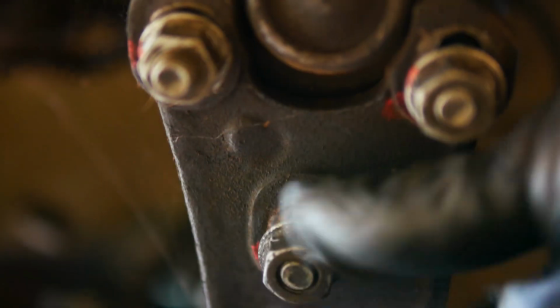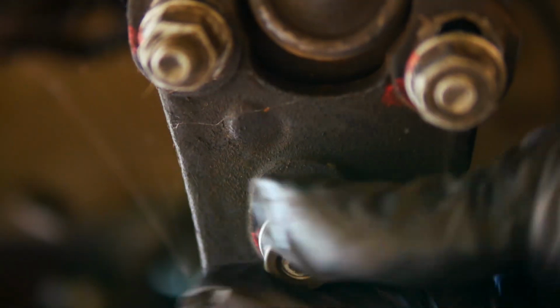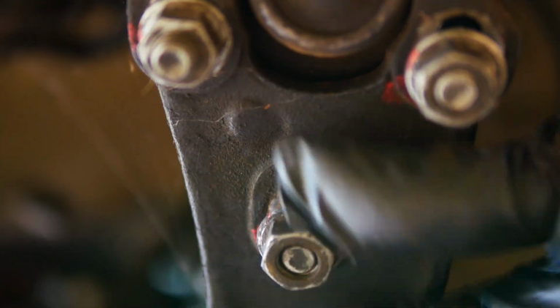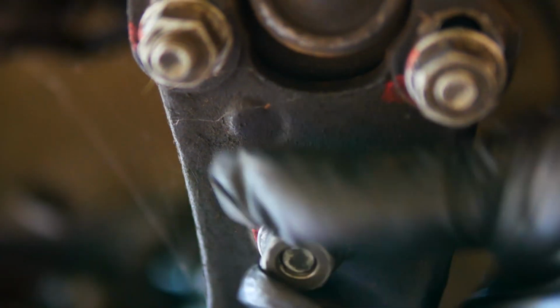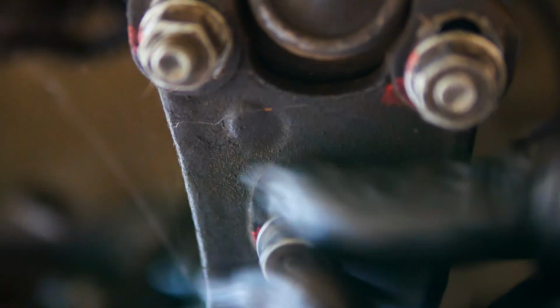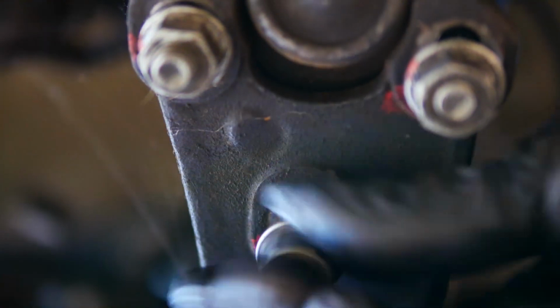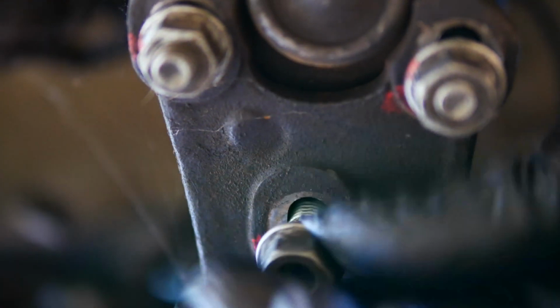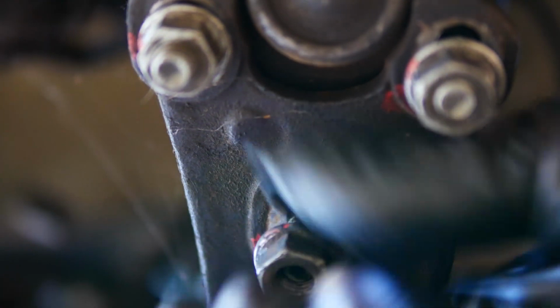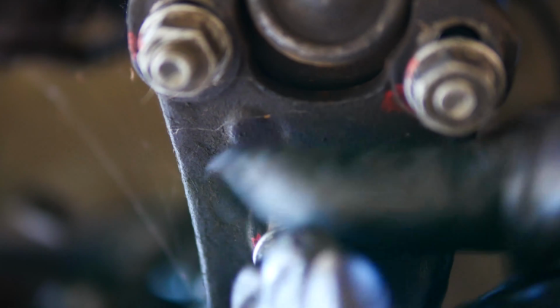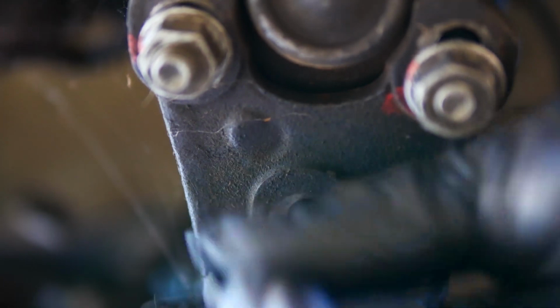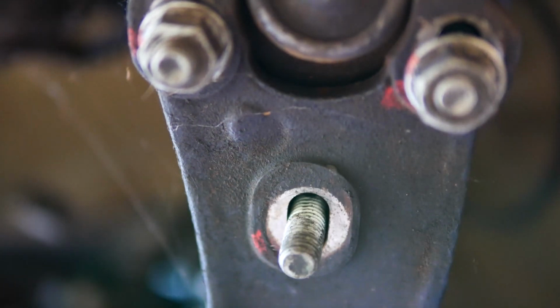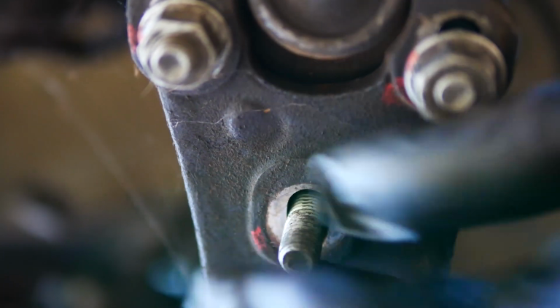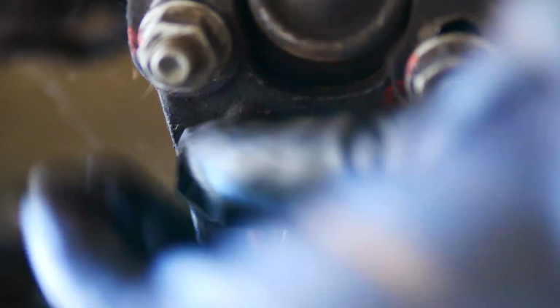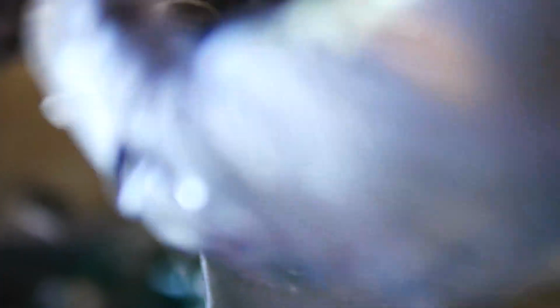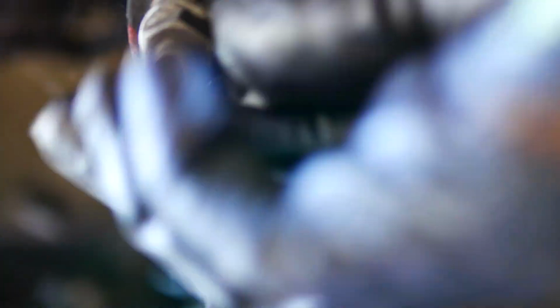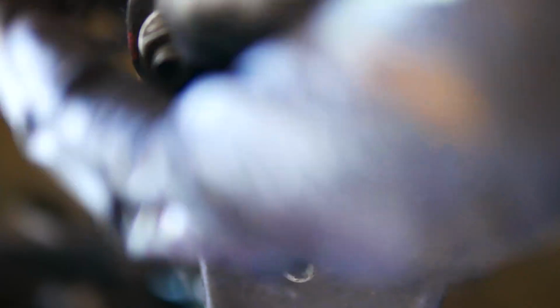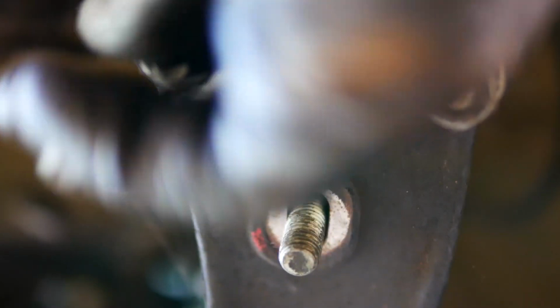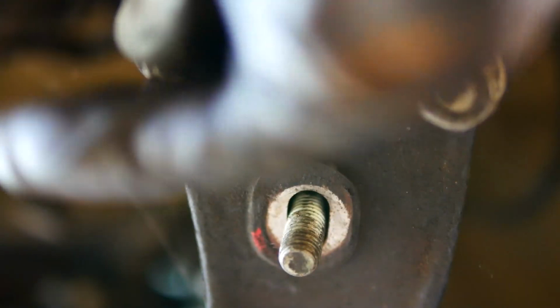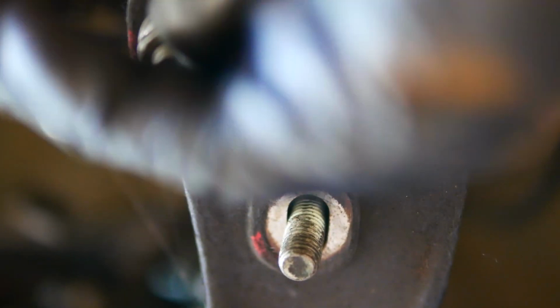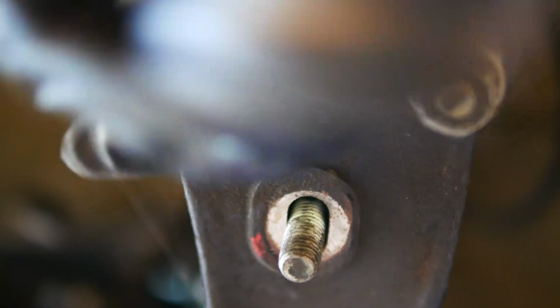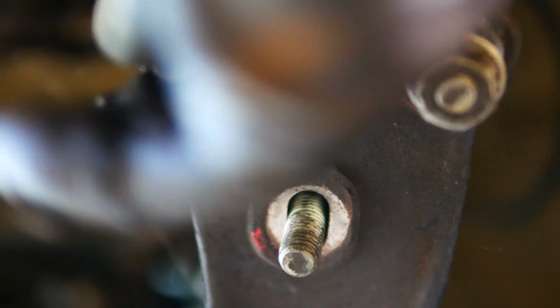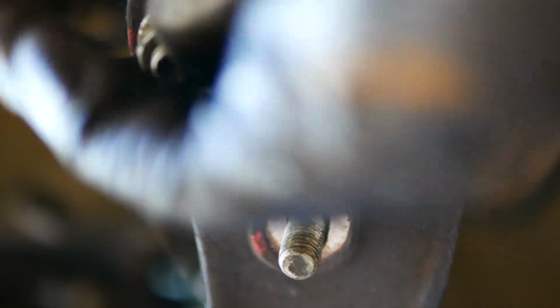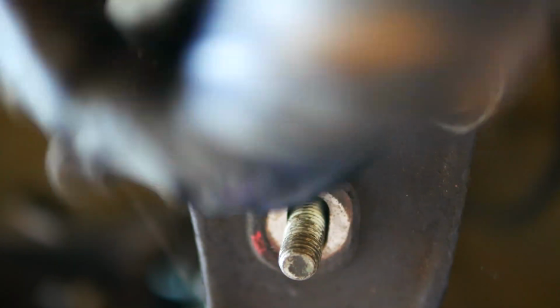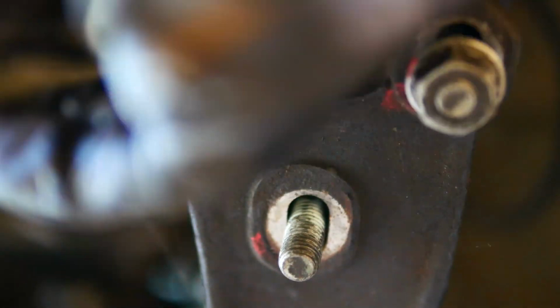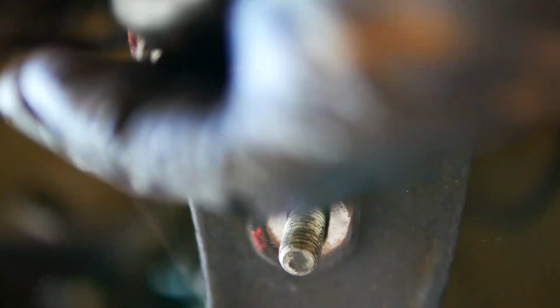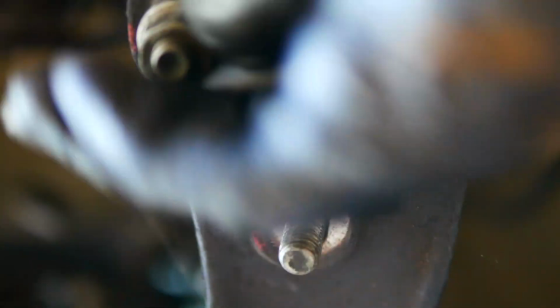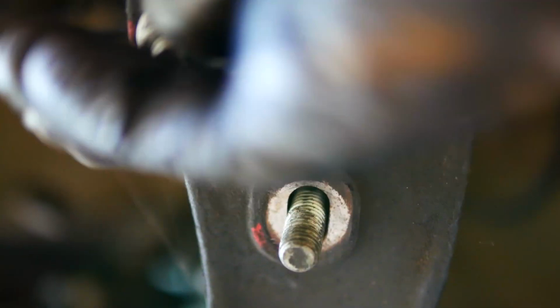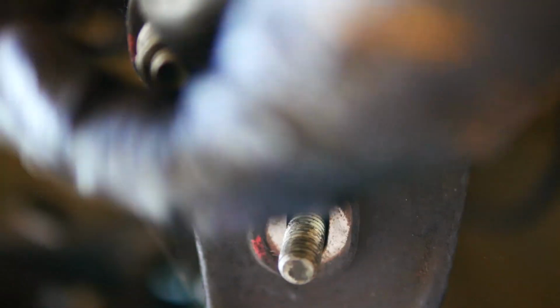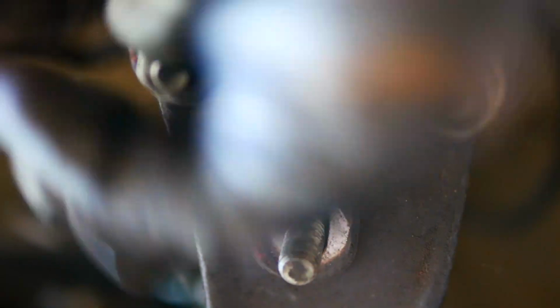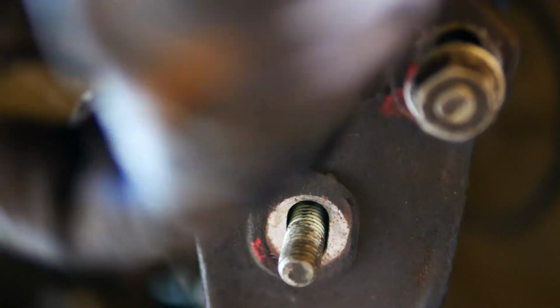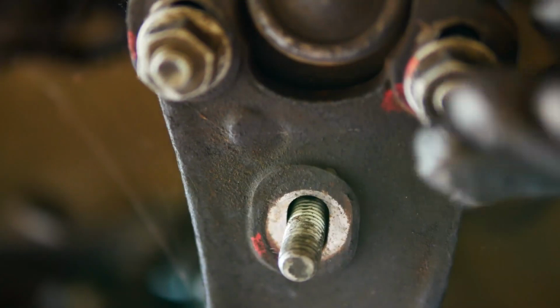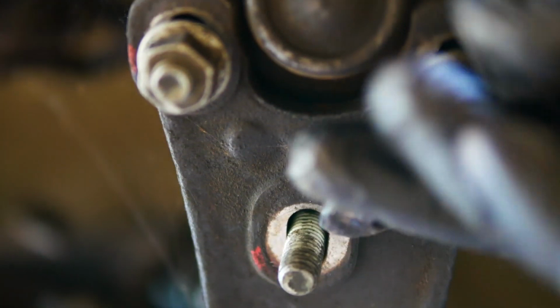Next, remove the three ball joint nuts from underneath and push the arm away from the hub assembly. This will give you more movement in order to move the hub out and to be able to remove the drive shaft.